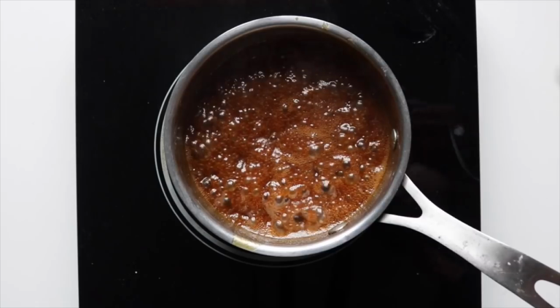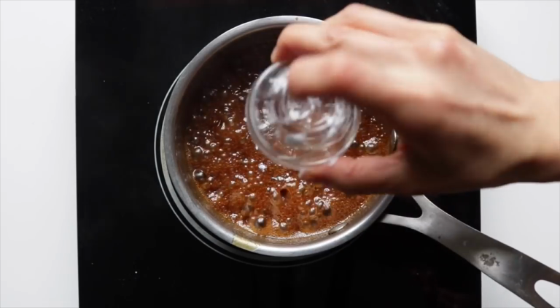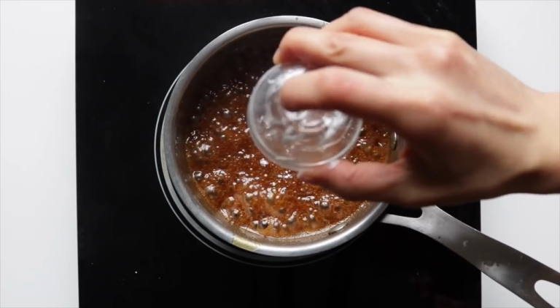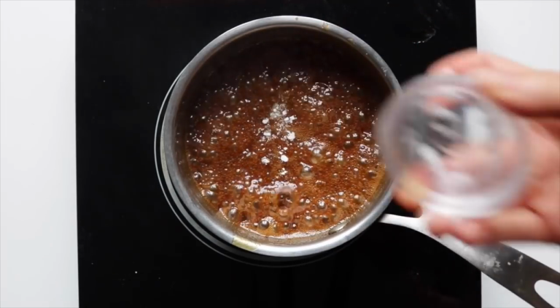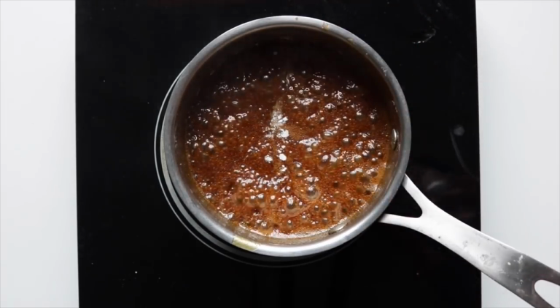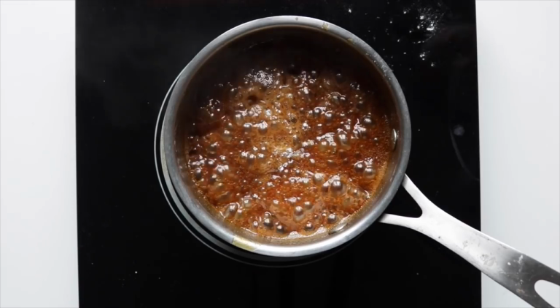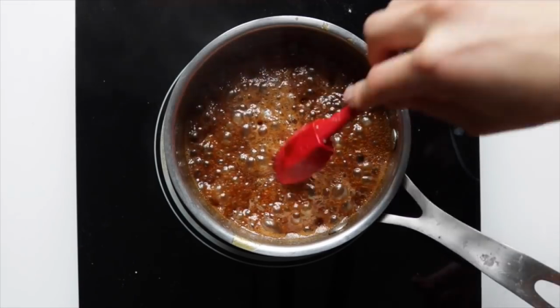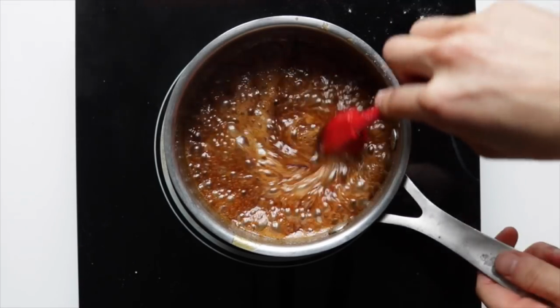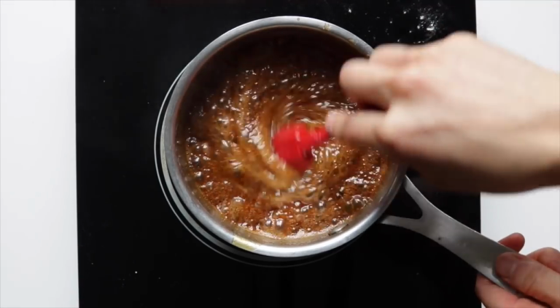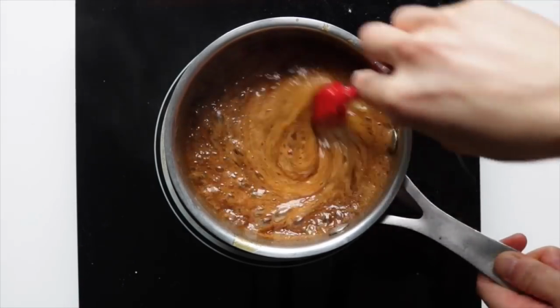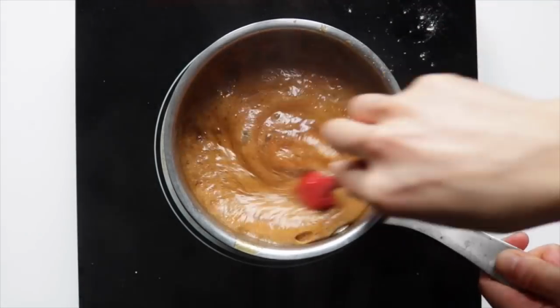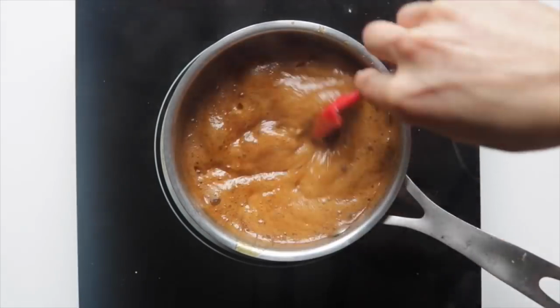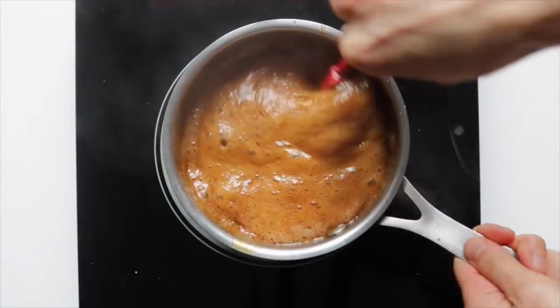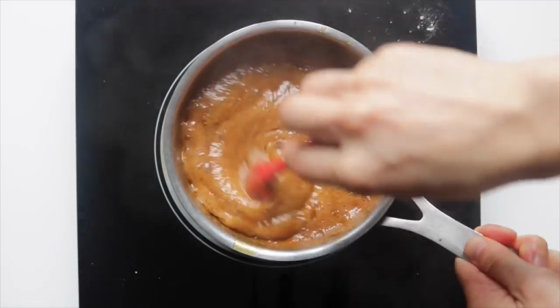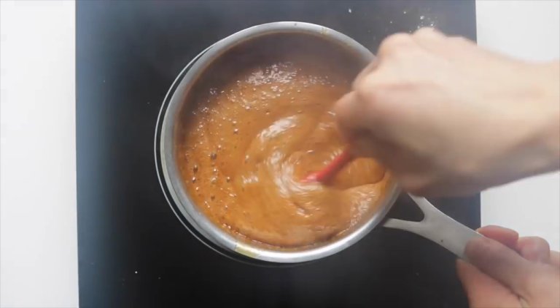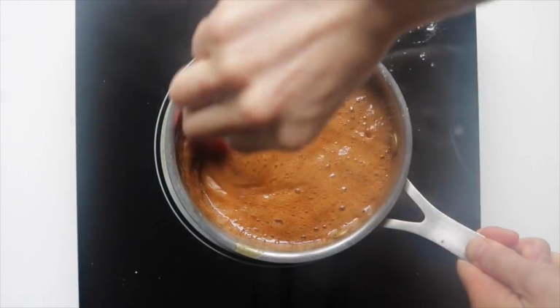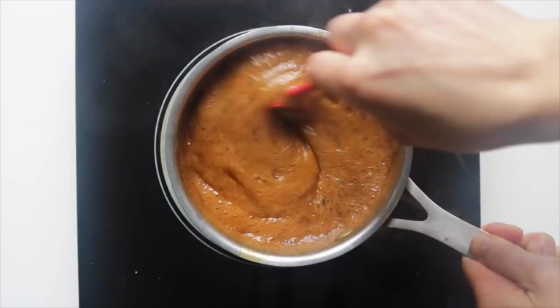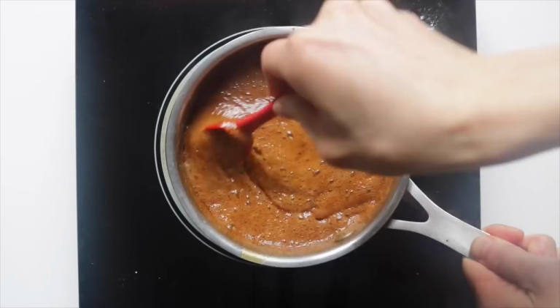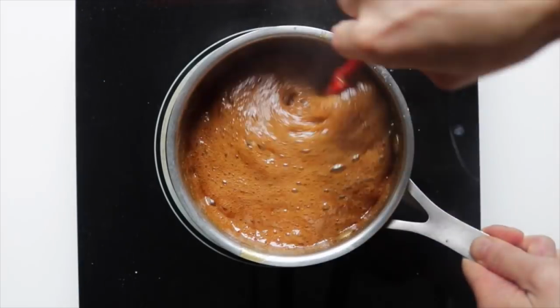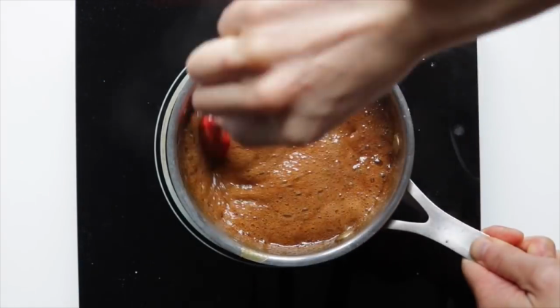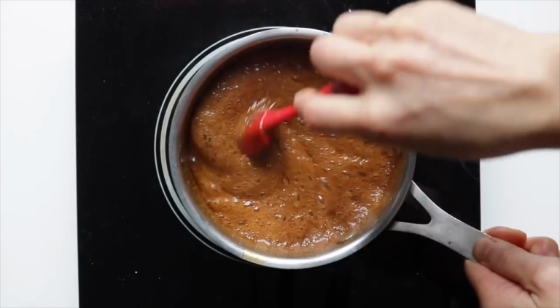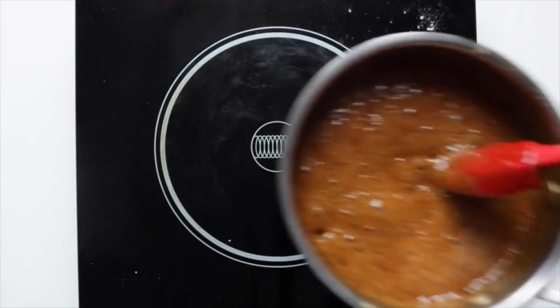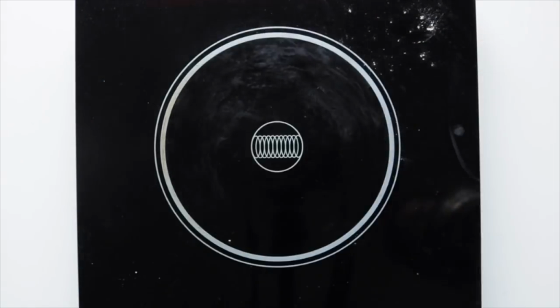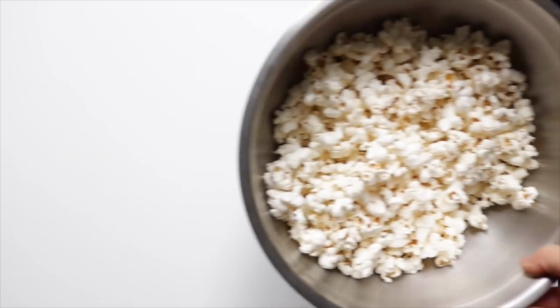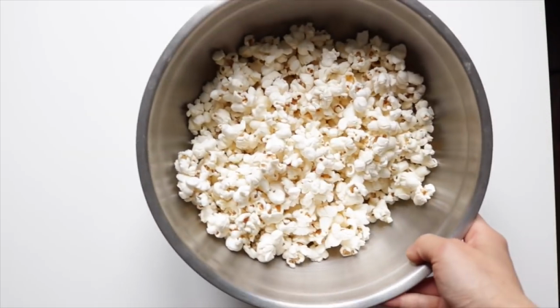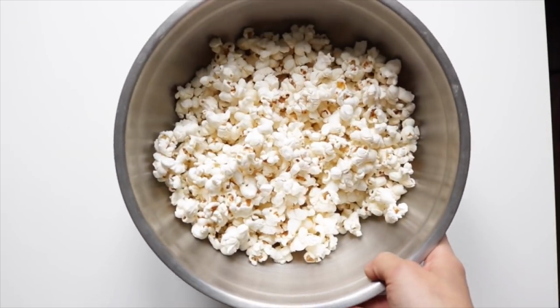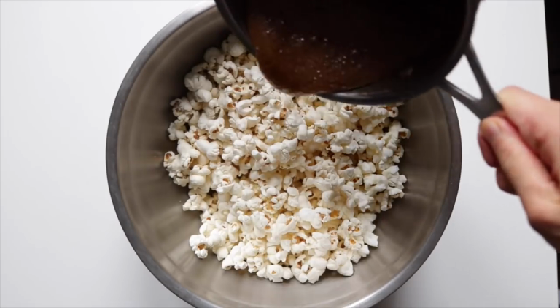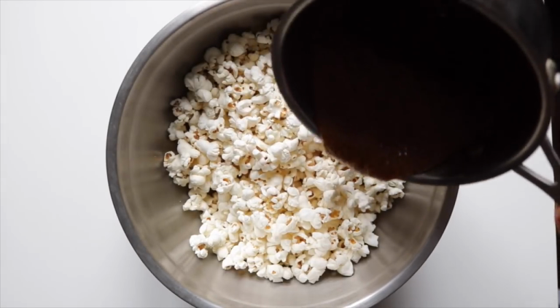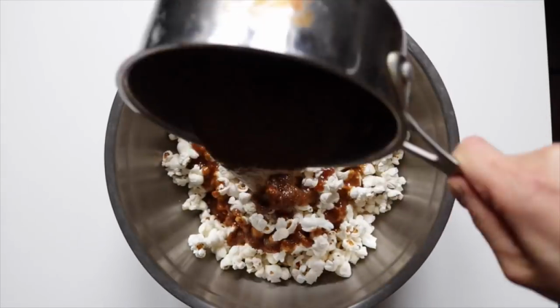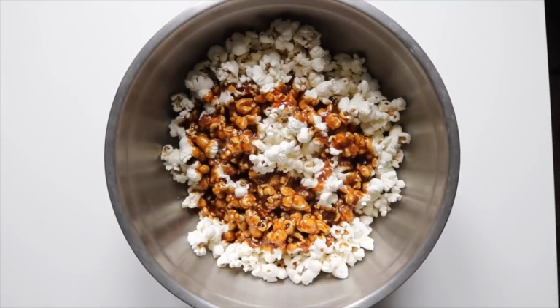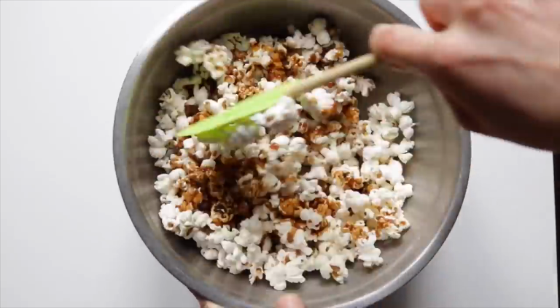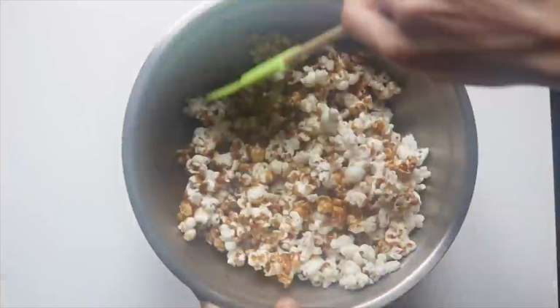Then add in just a bit of baking soda and stir for just a few more seconds. It's going to foam up and become really bubbly, and that's when you want to remove it from the heat. Grab your popcorn, drizzle the caramel over, and toss it through.